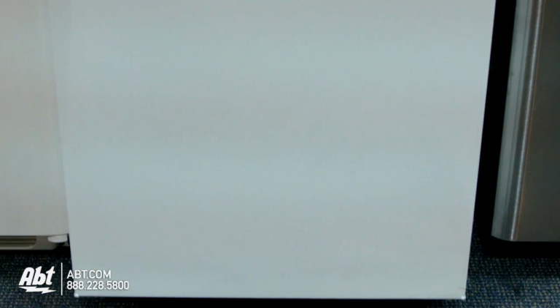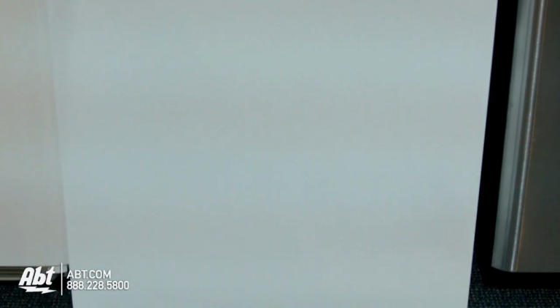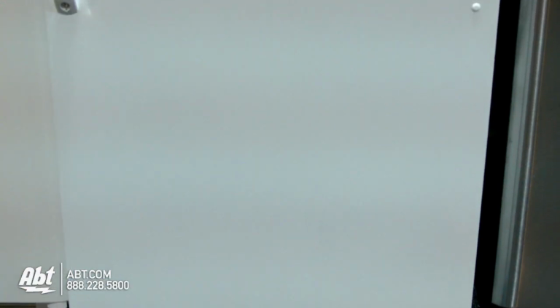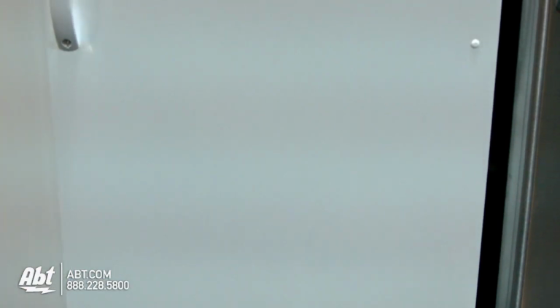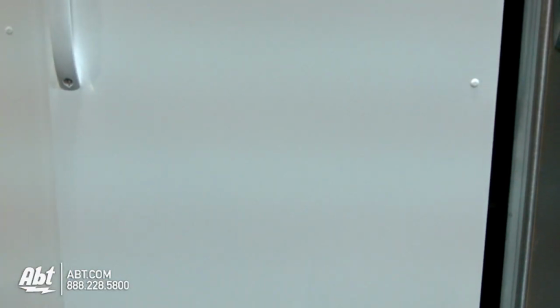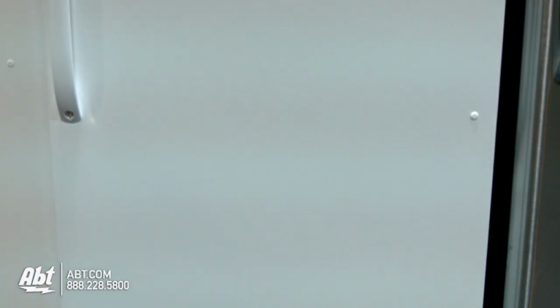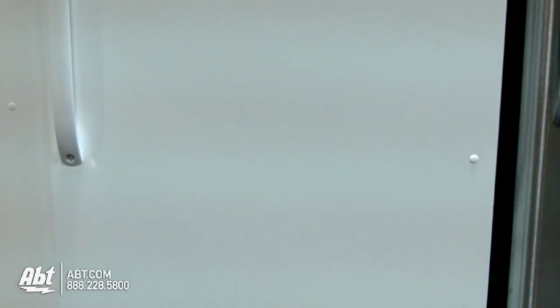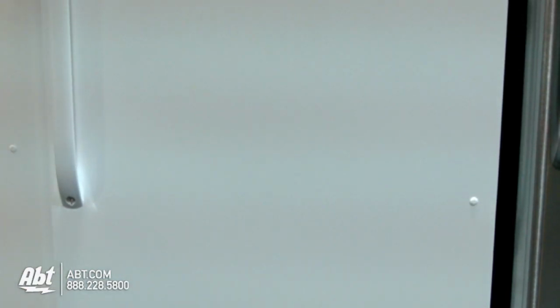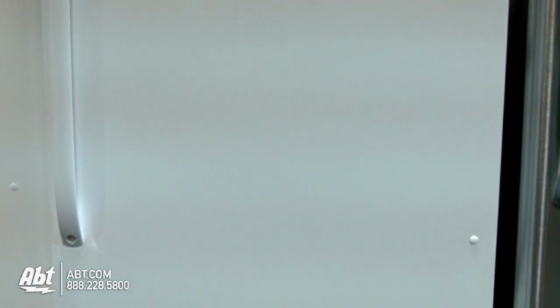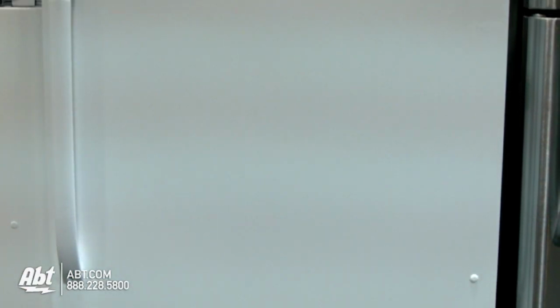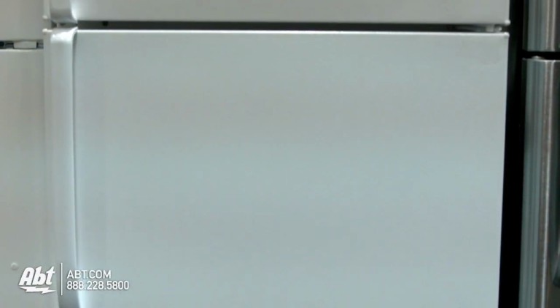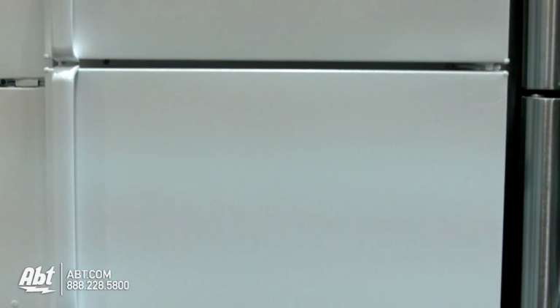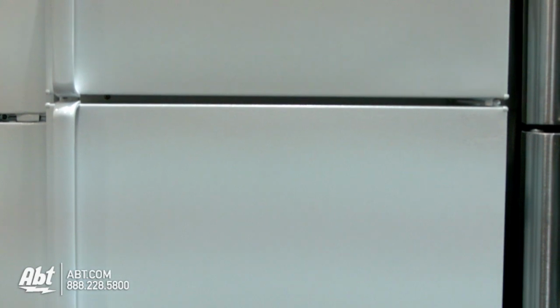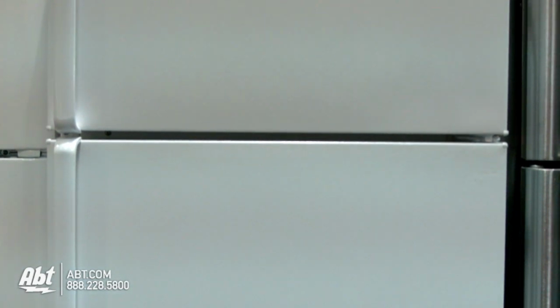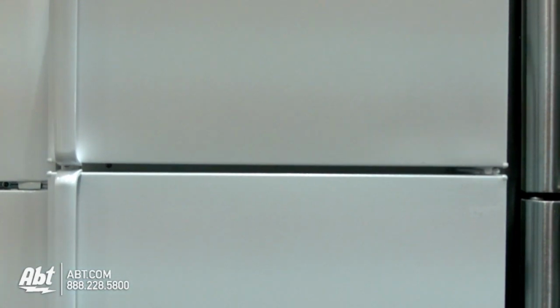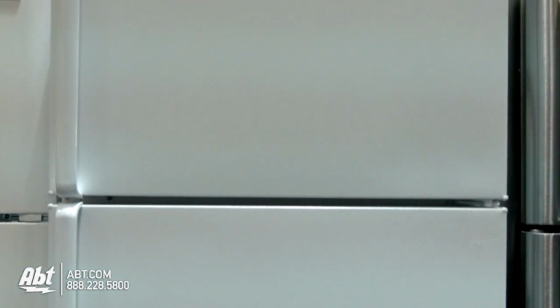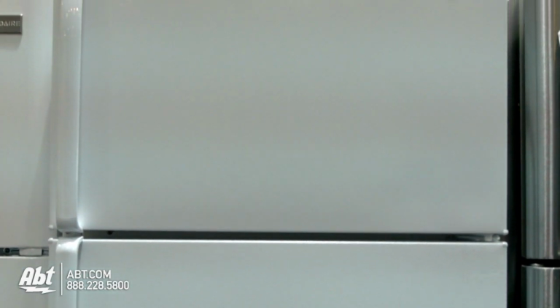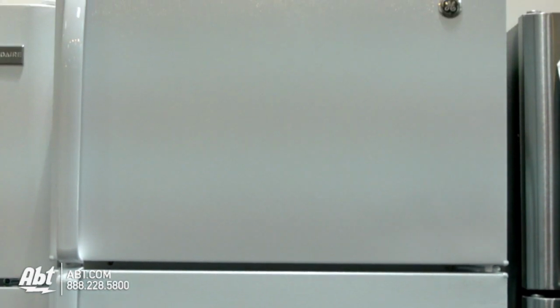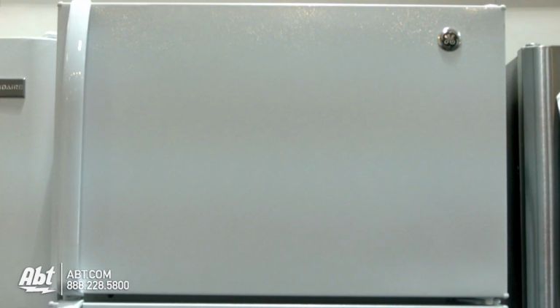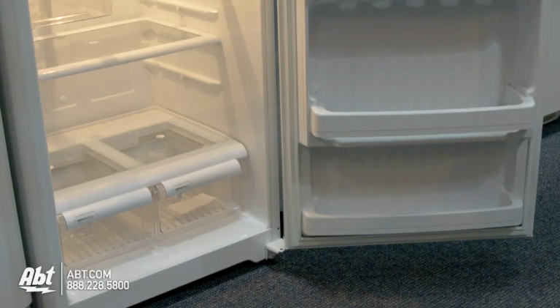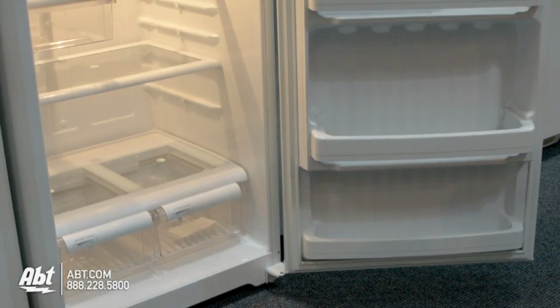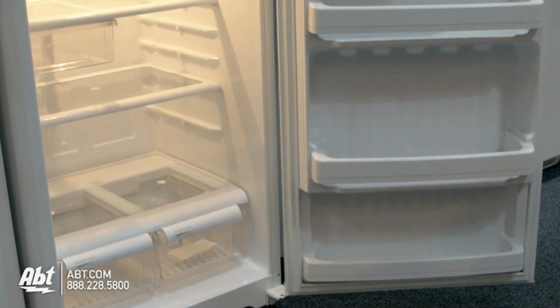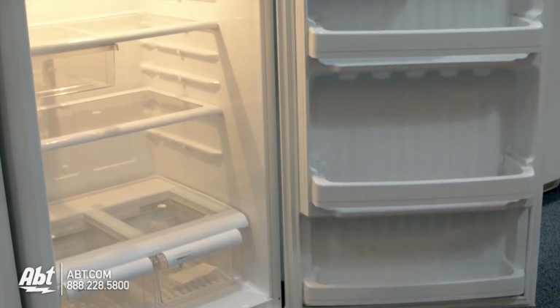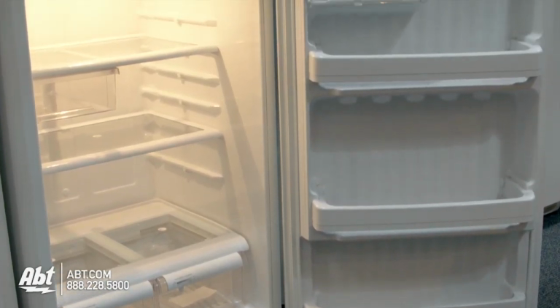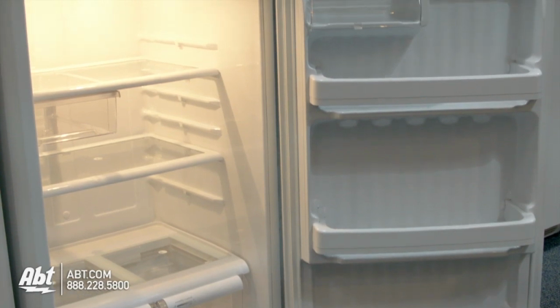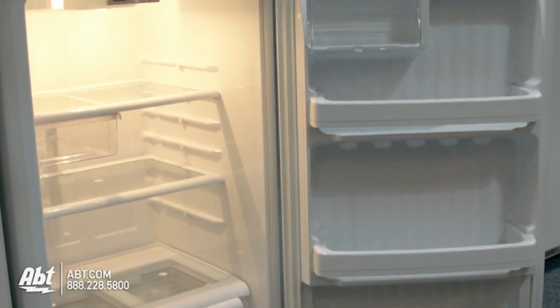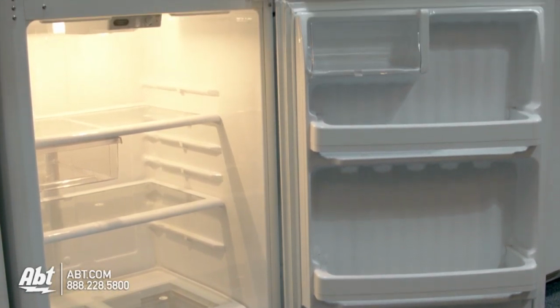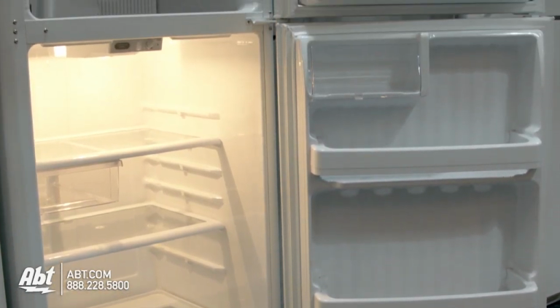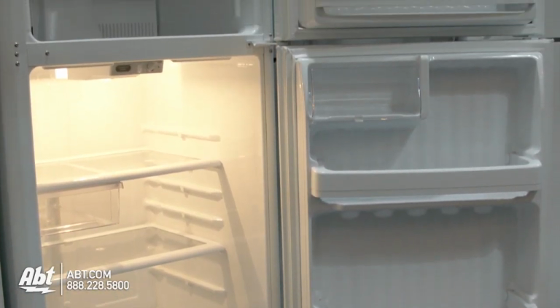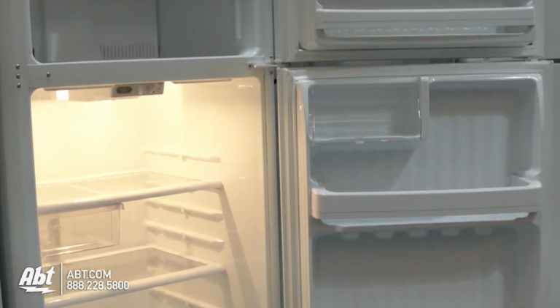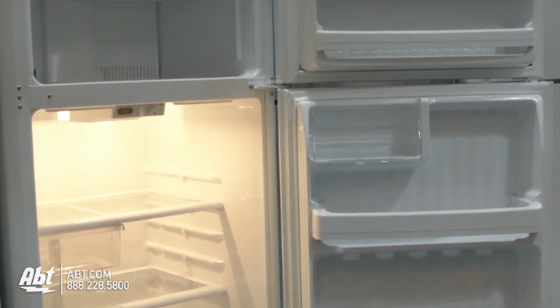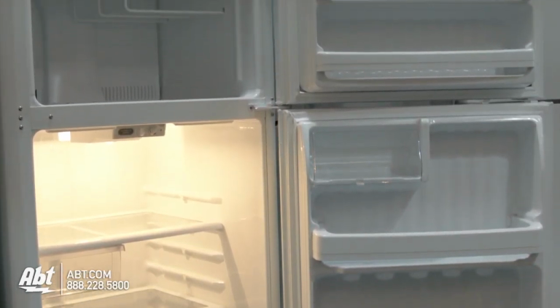GE Top Mount Refrigerator, model GTS-18GBE. Available colors are black and white. This refrigerator holds 18.2 cubic feet of storage, is frost free and 28 inches wide.